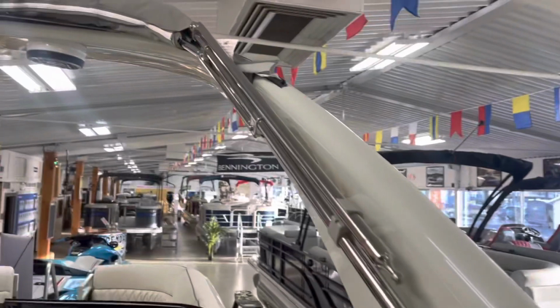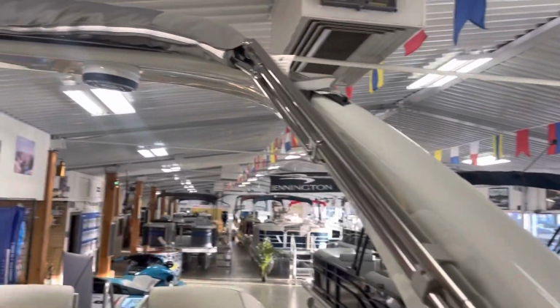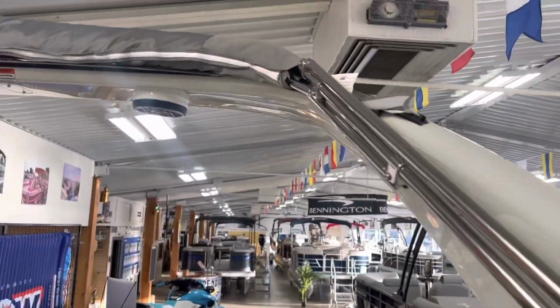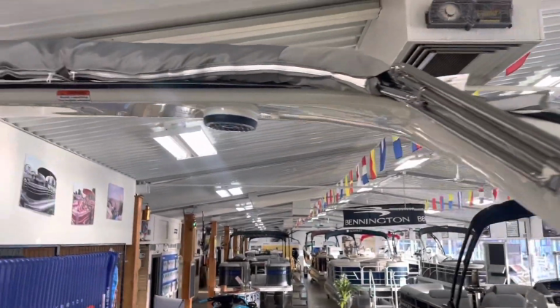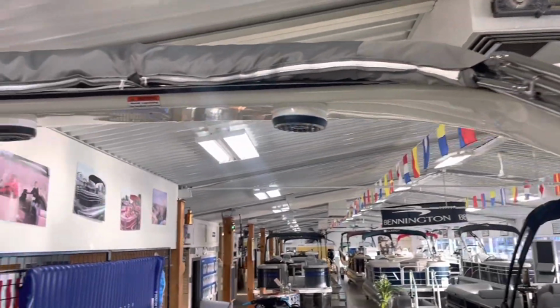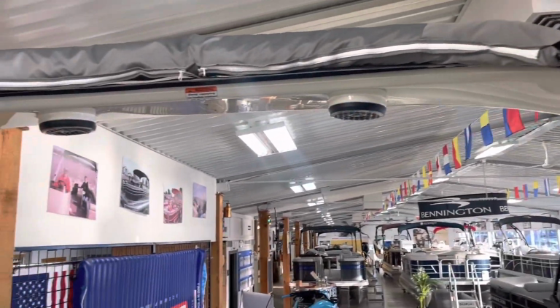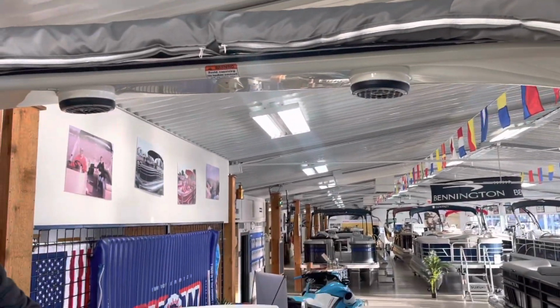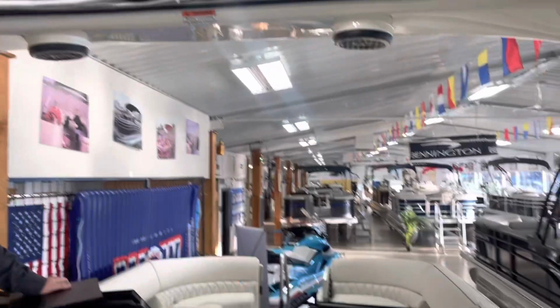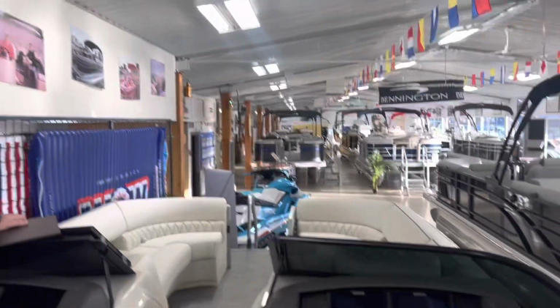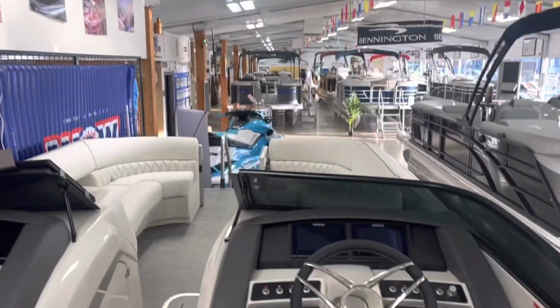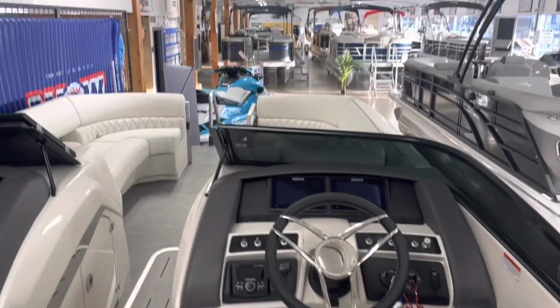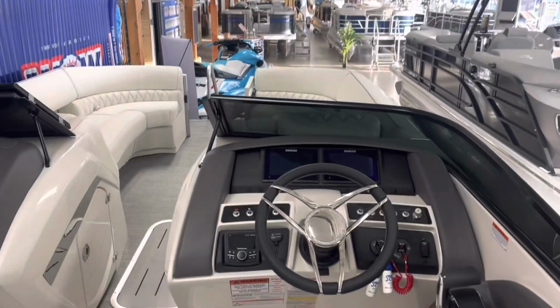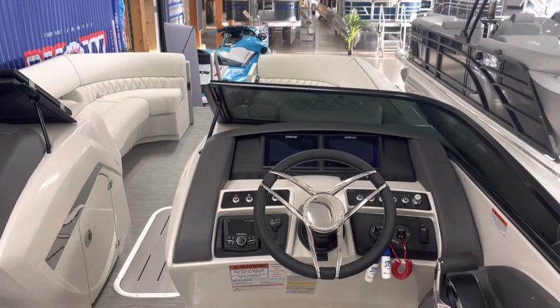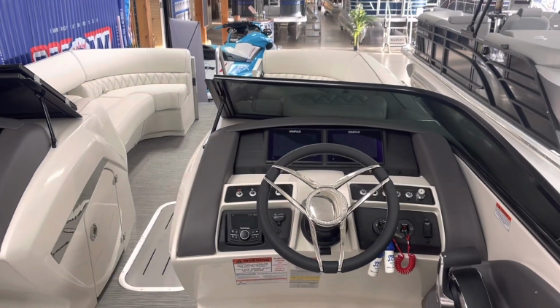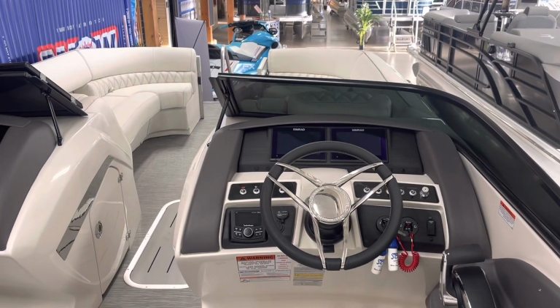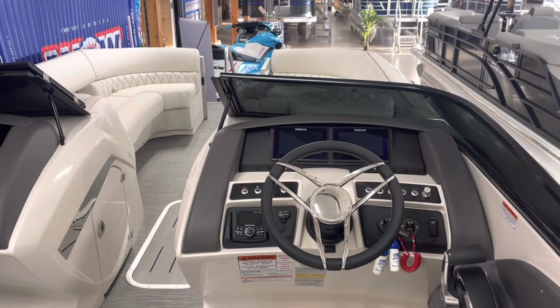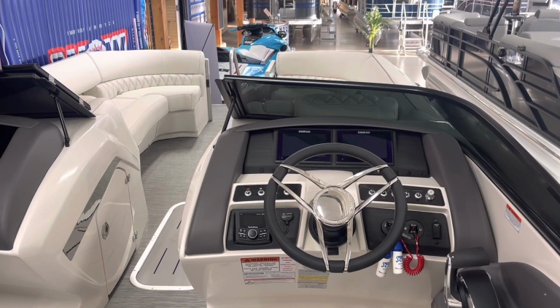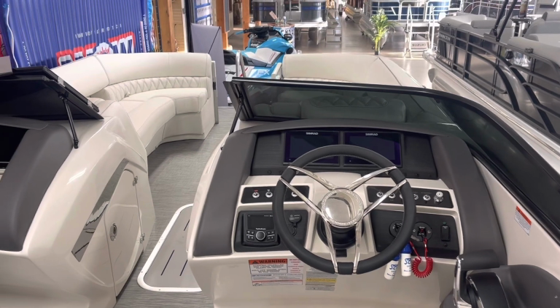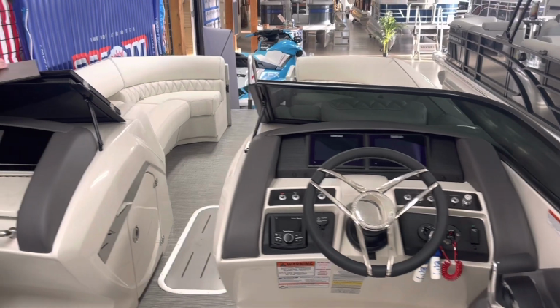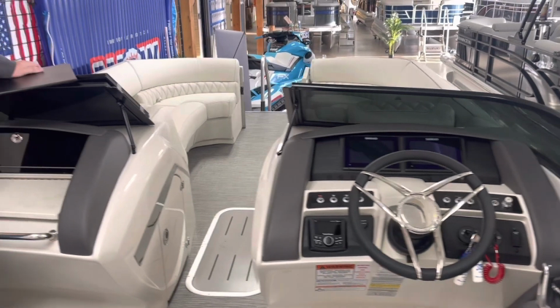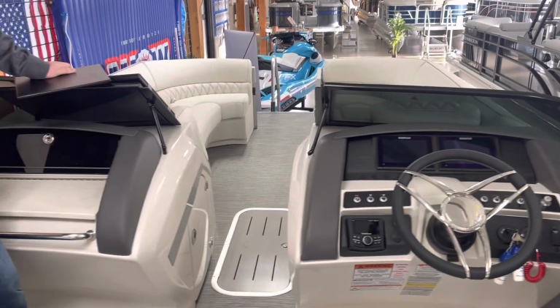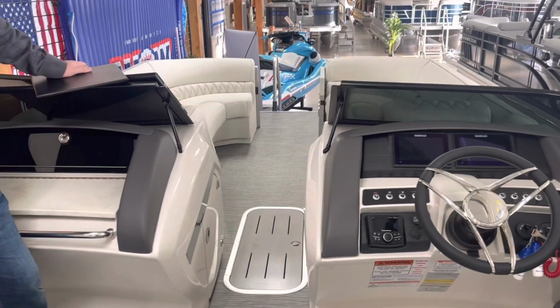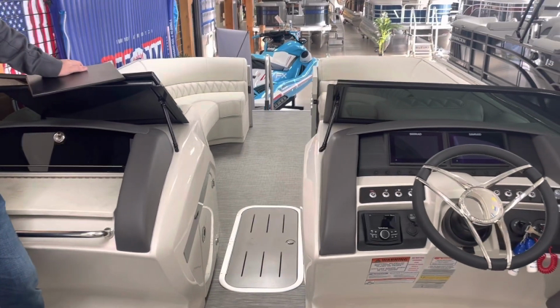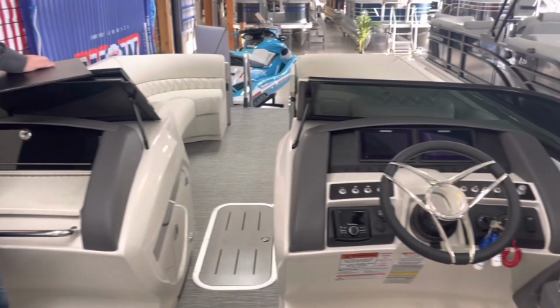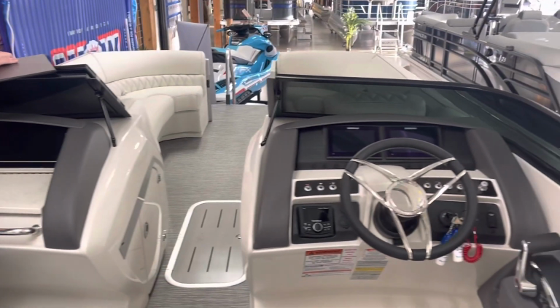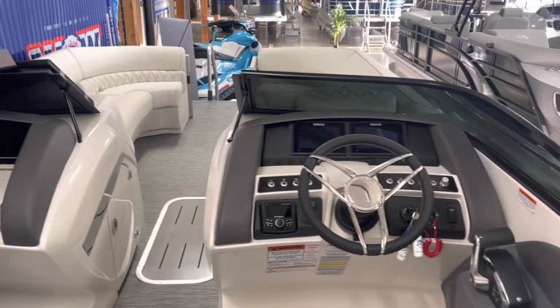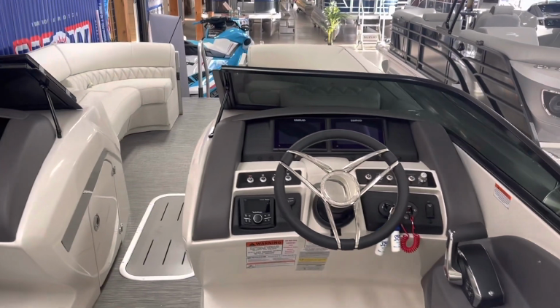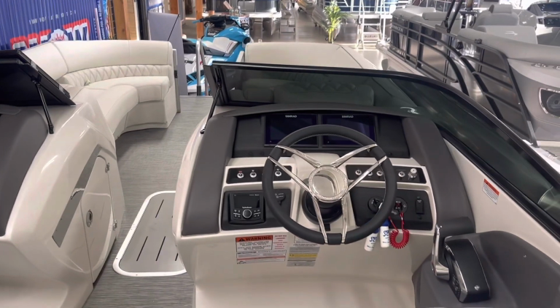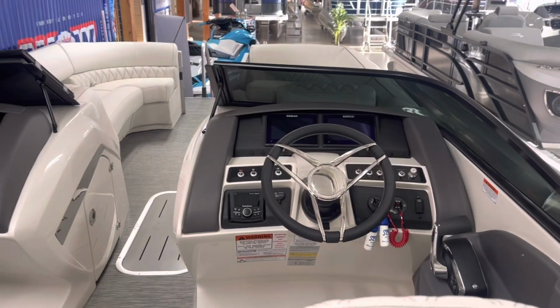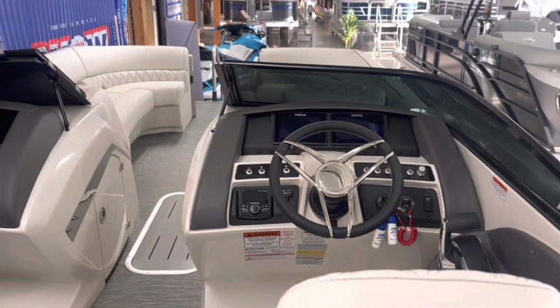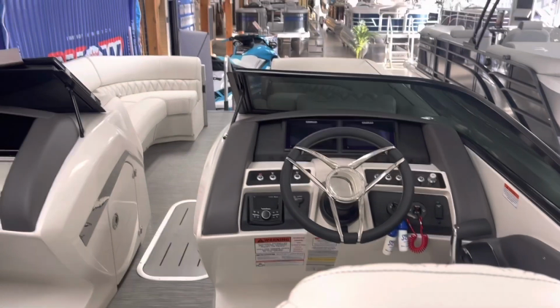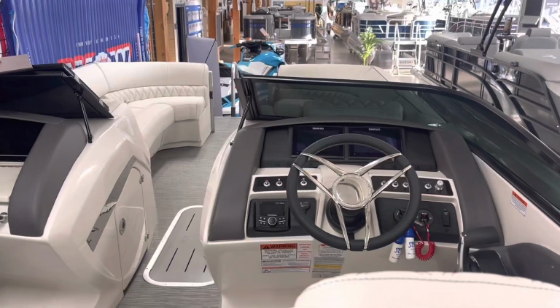Stop in and check this absolutely gorgeous boat out. 937-843-3036 is our phone number if you have any questions about it, and we look forward to seeing you.